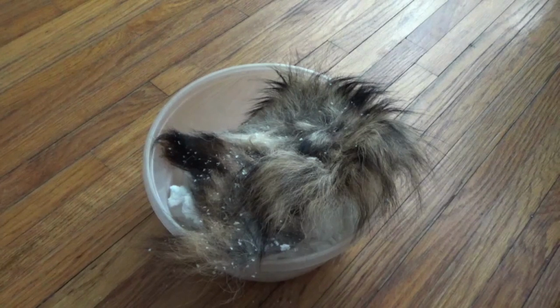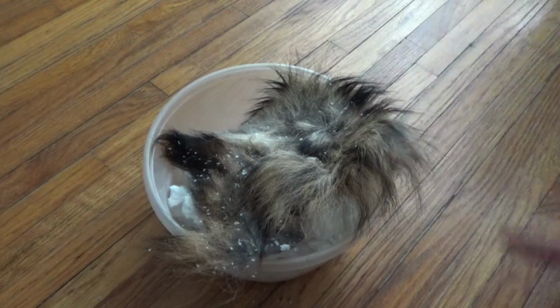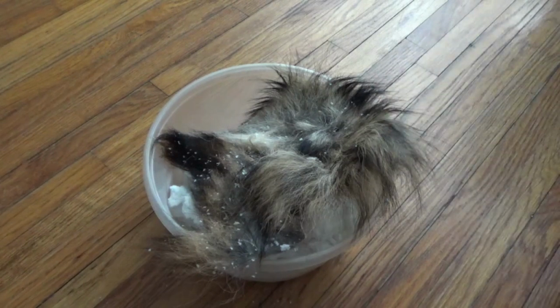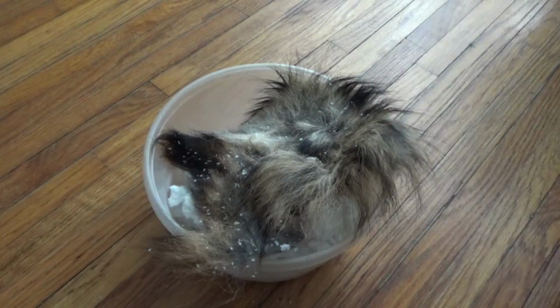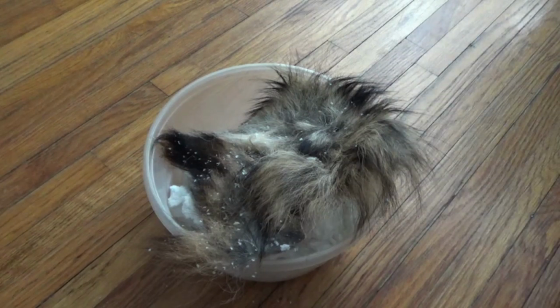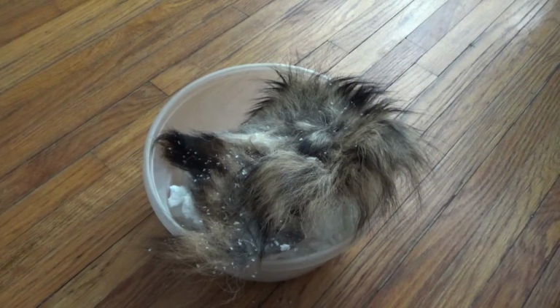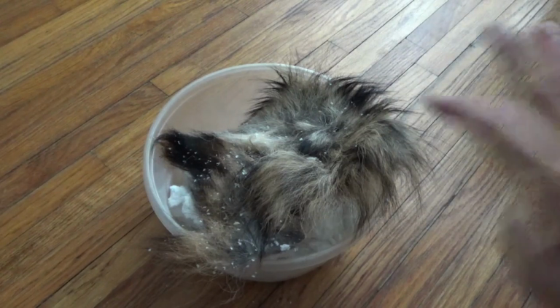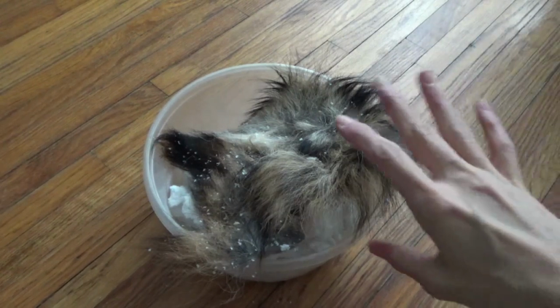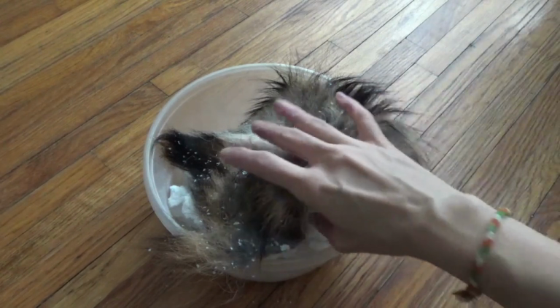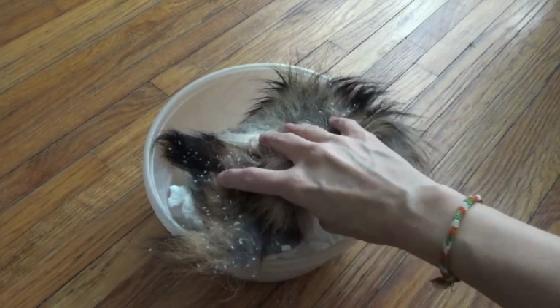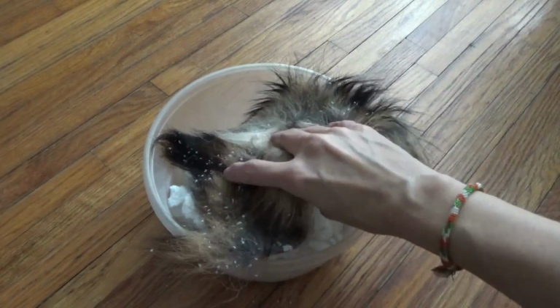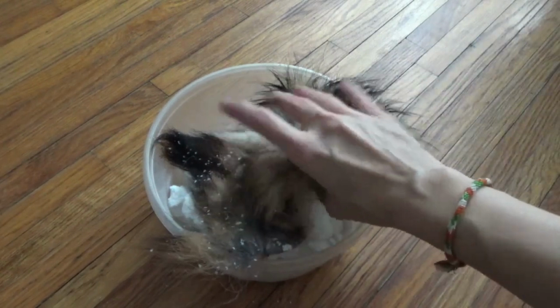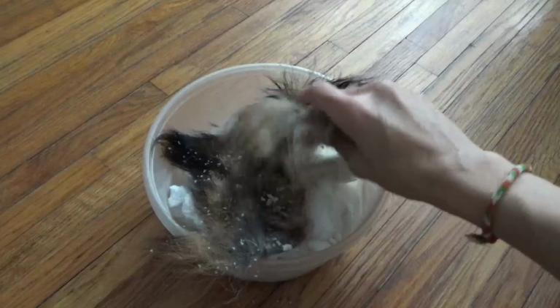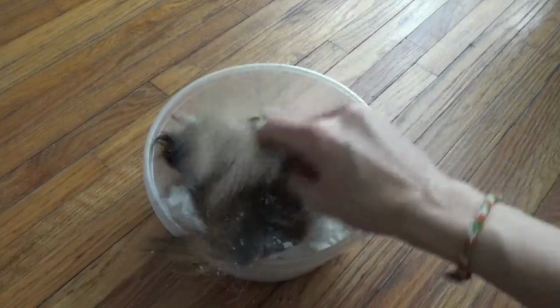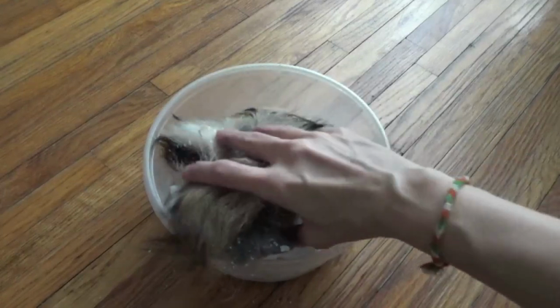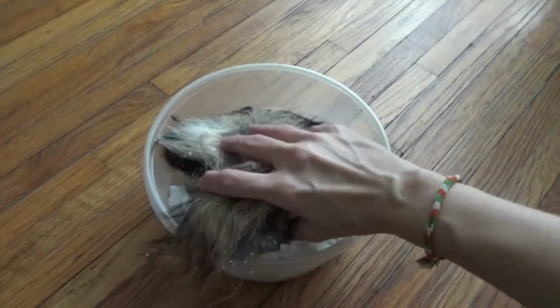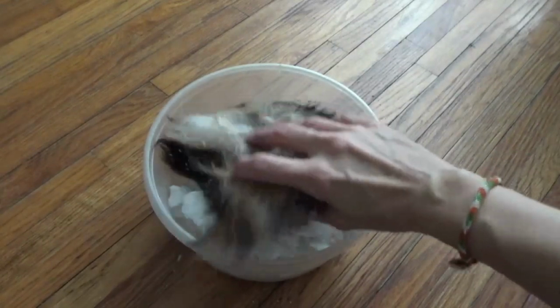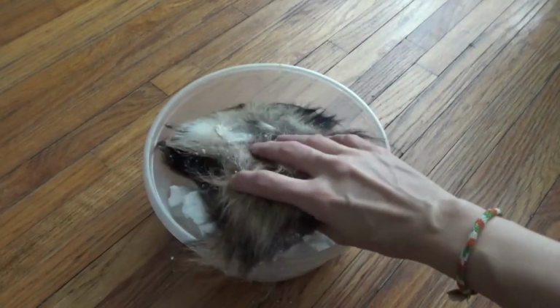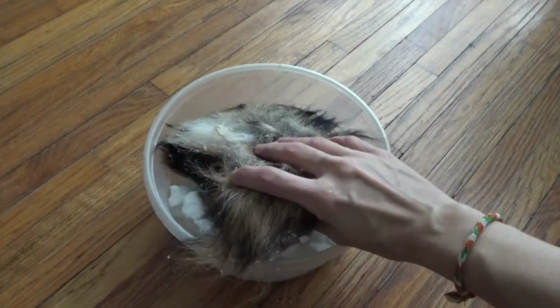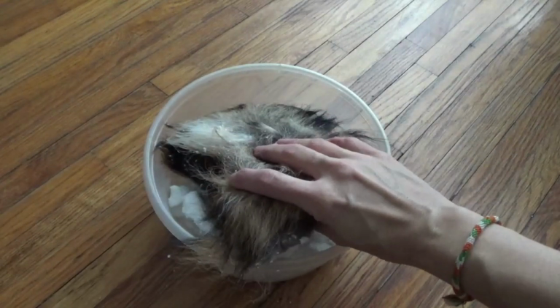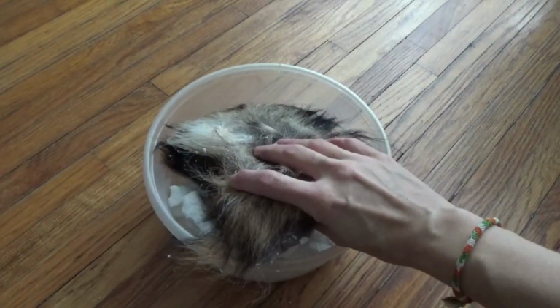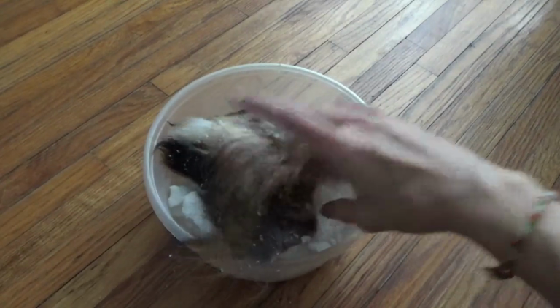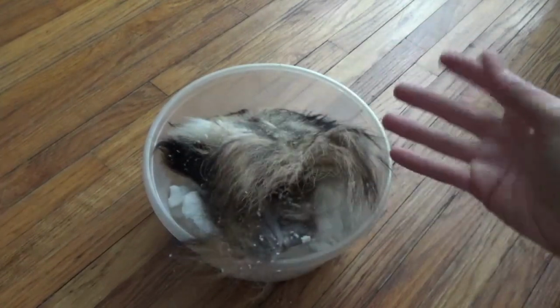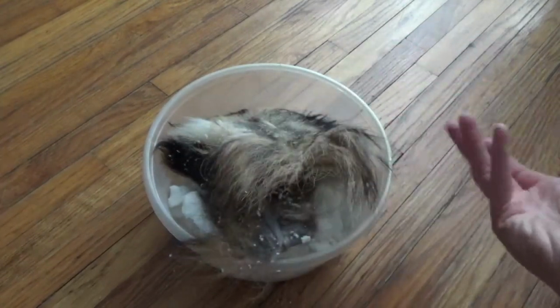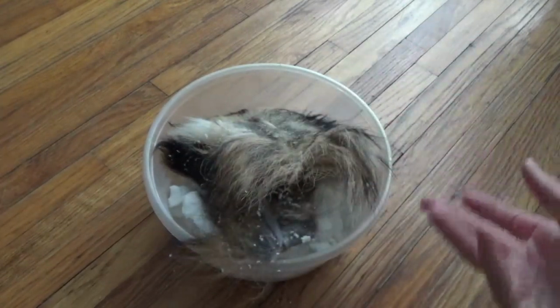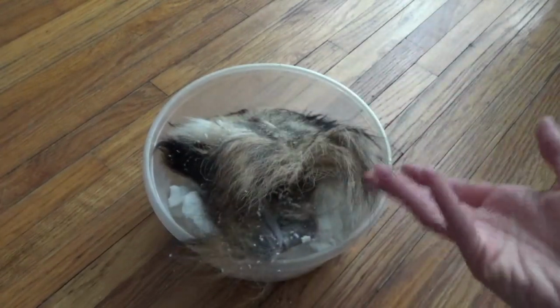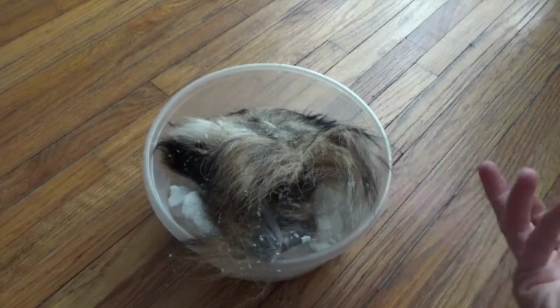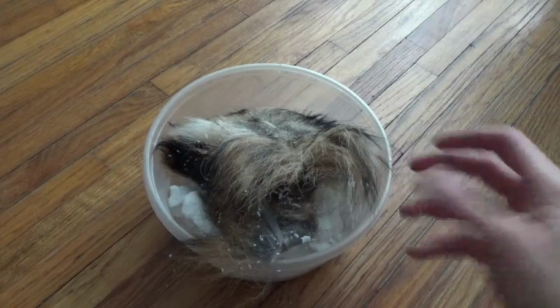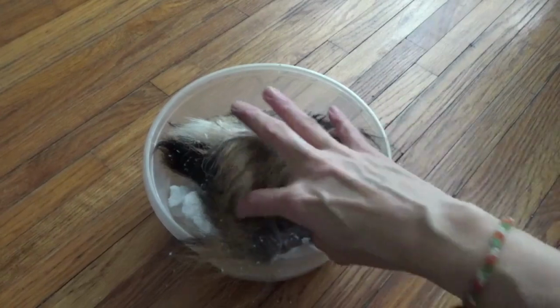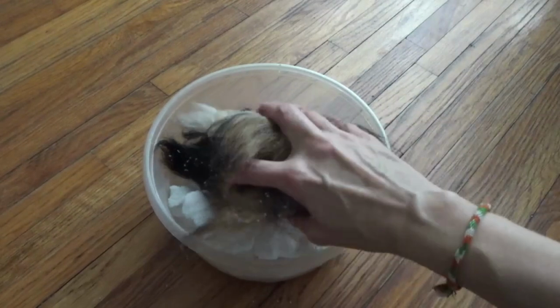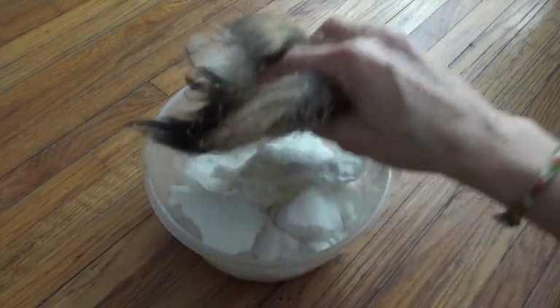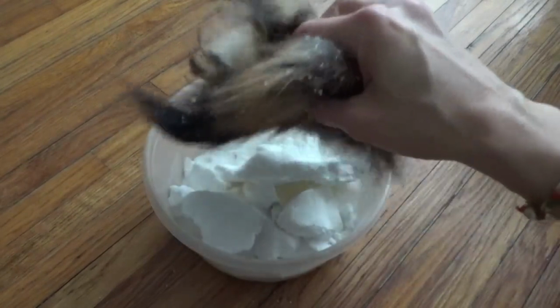So here's my coyote tail. I literally just pulled this out this morning and I wanted you guys to see what it looks like when you pull it out, so you don't think — if you decide to do this and you get to this point — that you made a mistake. You didn't.